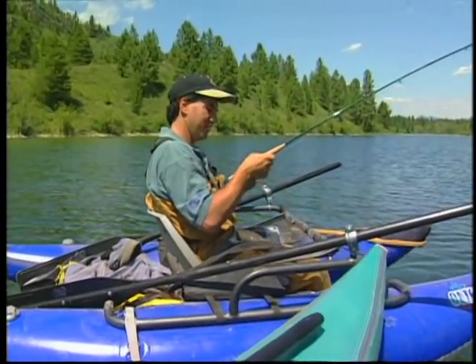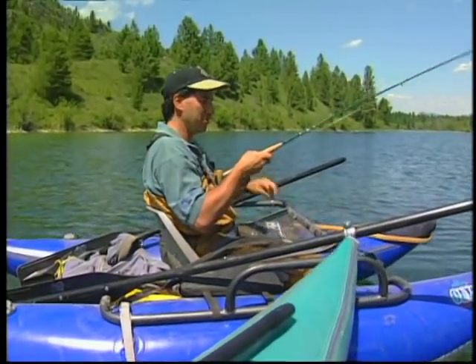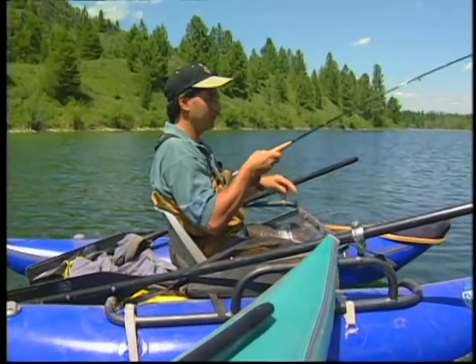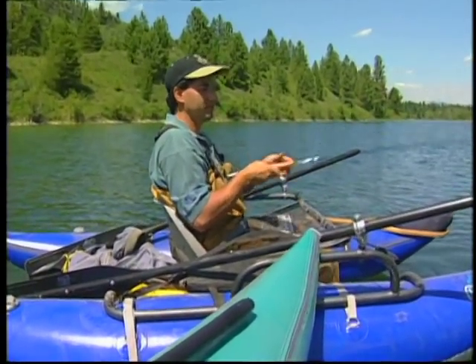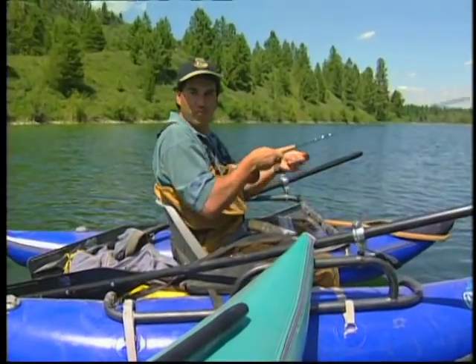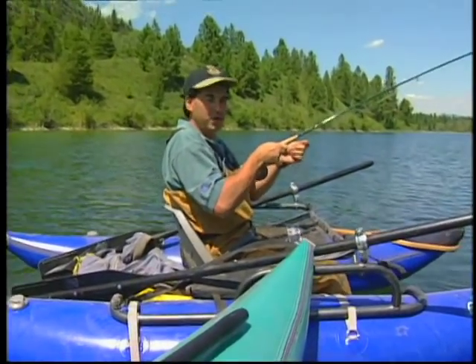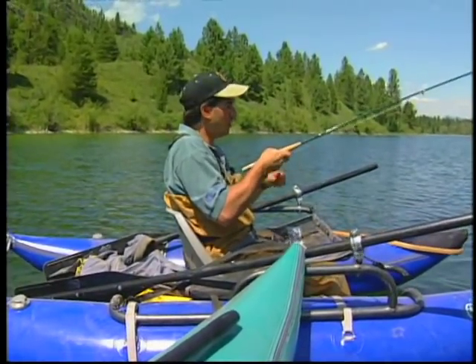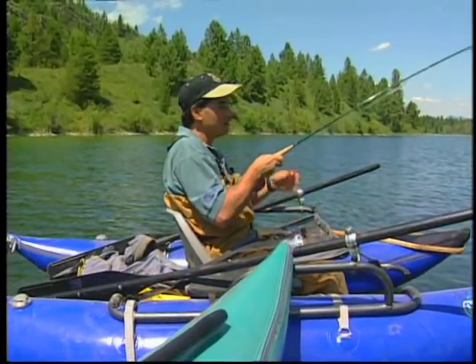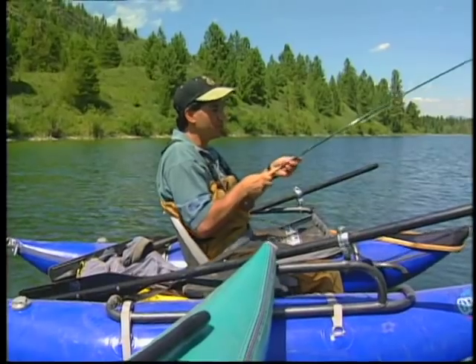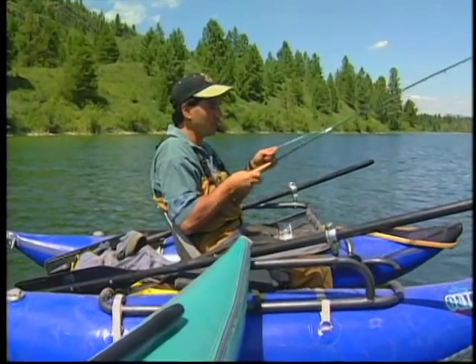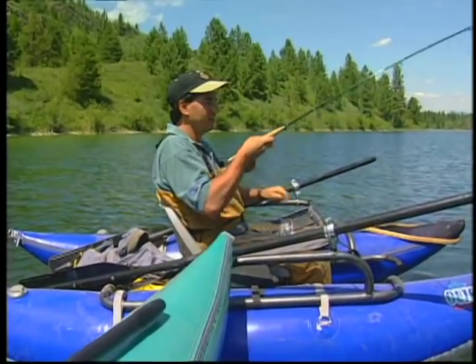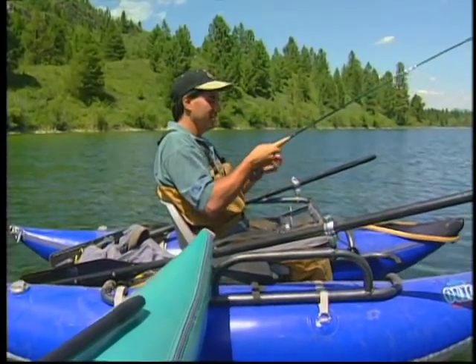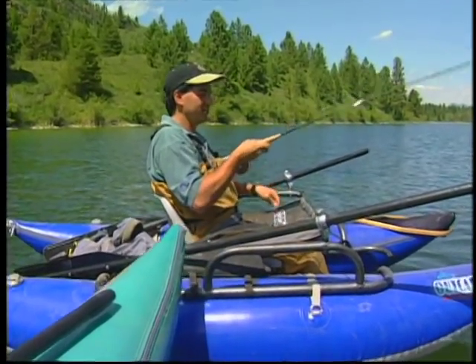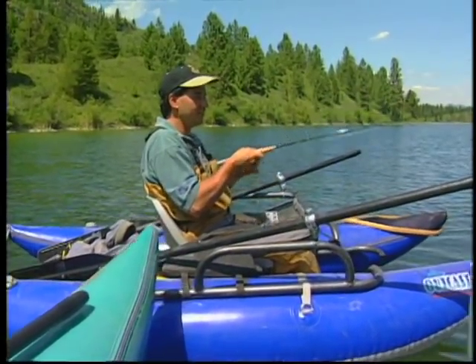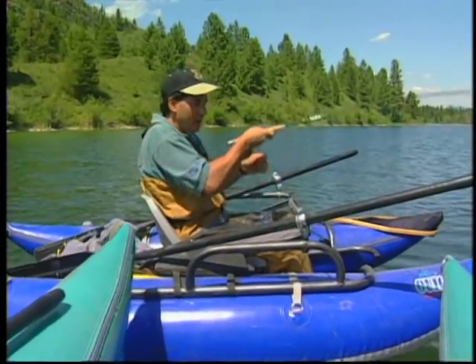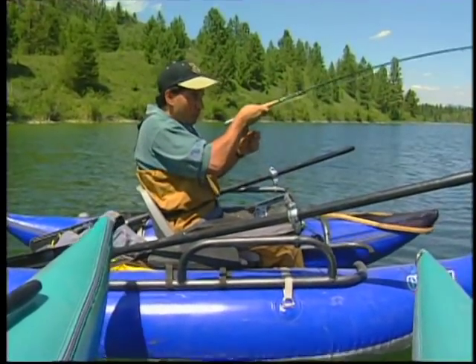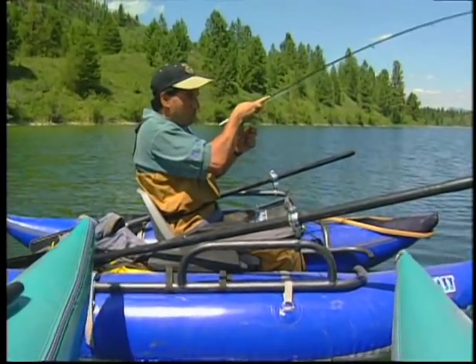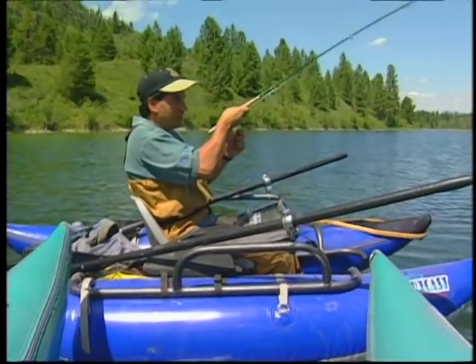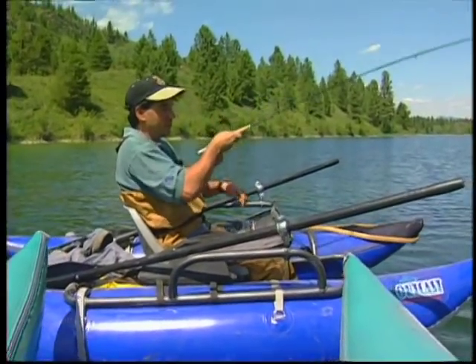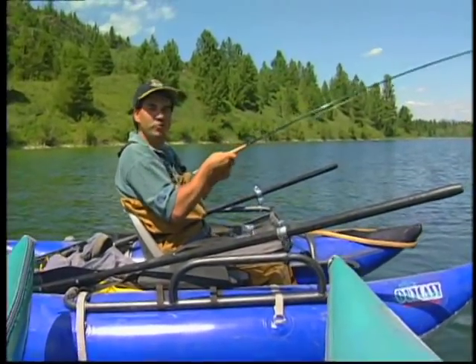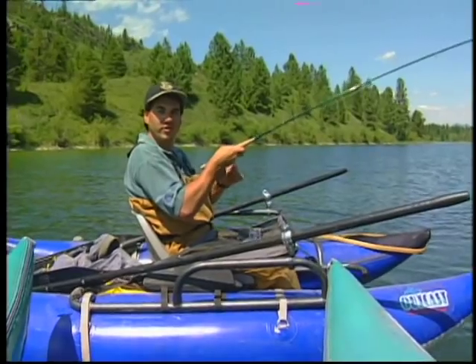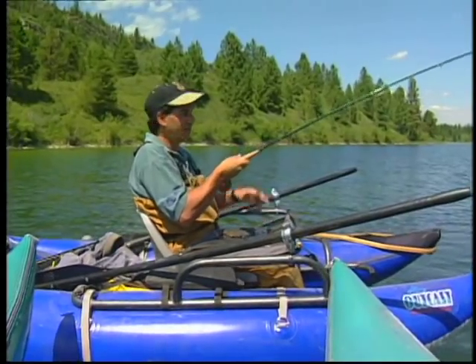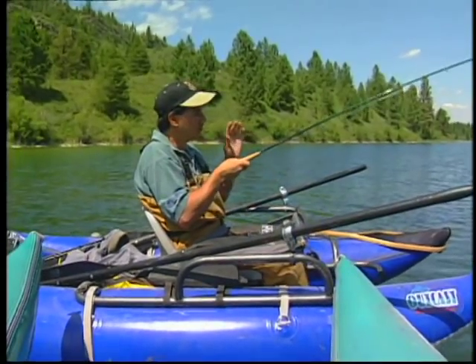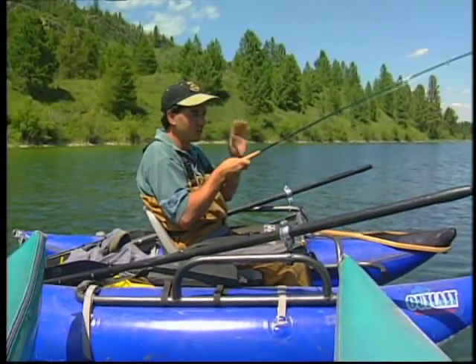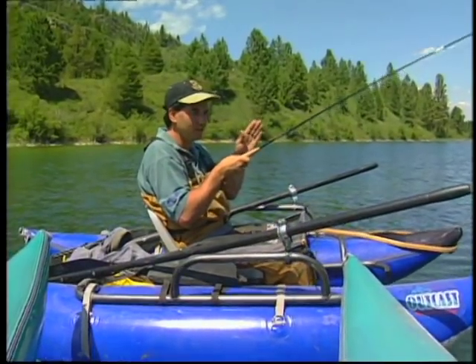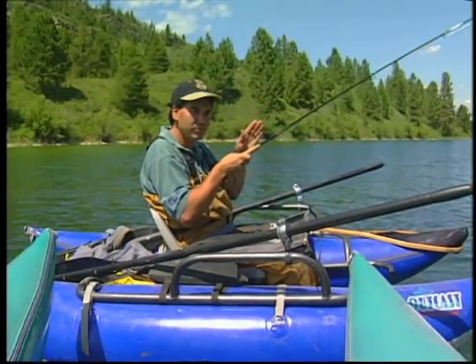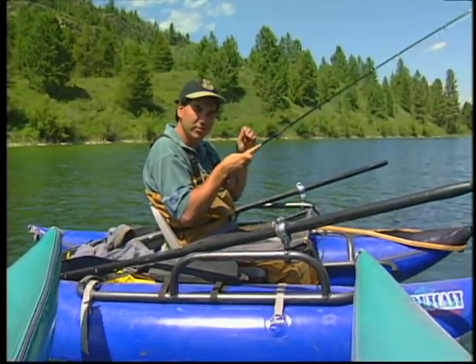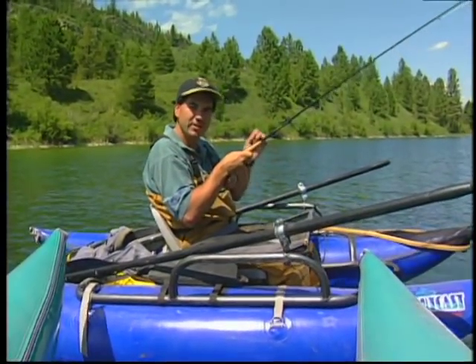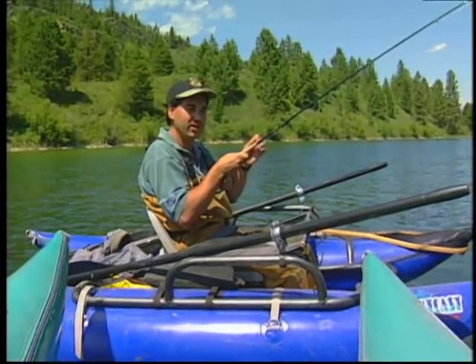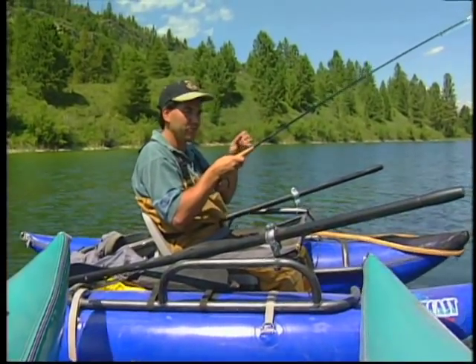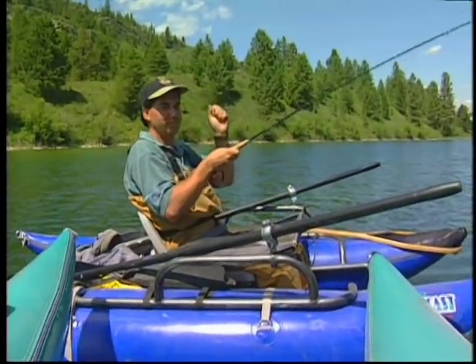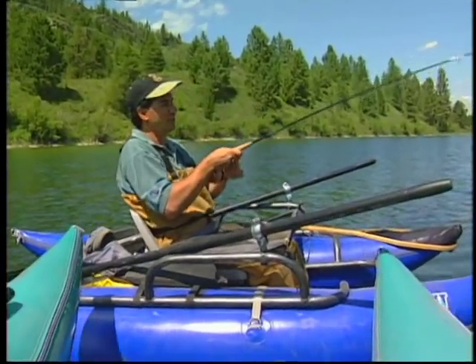Some people think it's like watching paint dry, but if you do it right, you get such sensitive hands. You get to feel the take — just feel that little tightening of the line. That's all it takes. Just set it up.